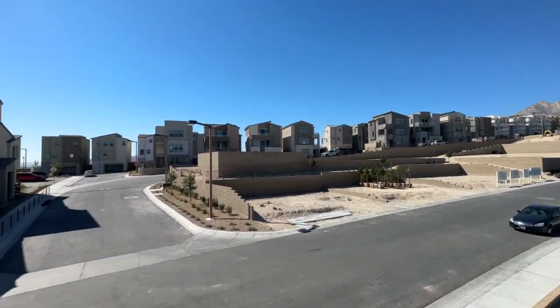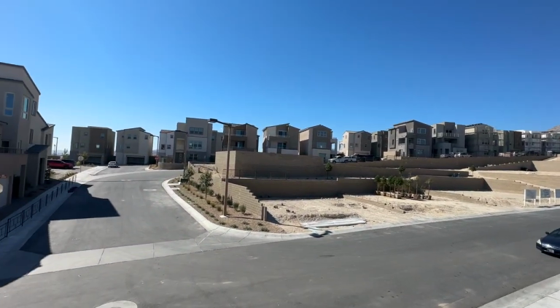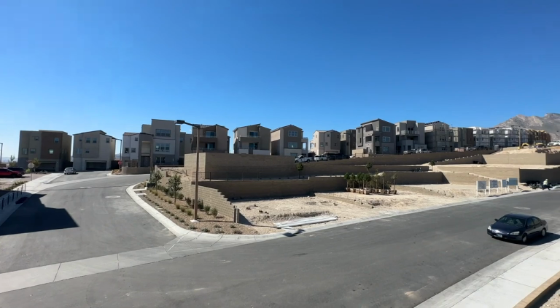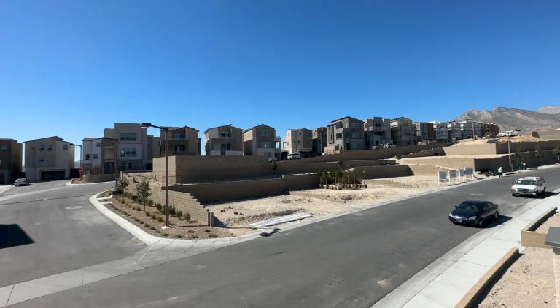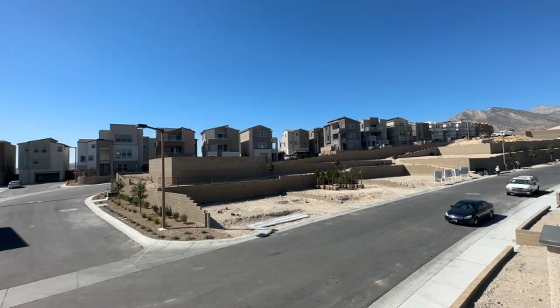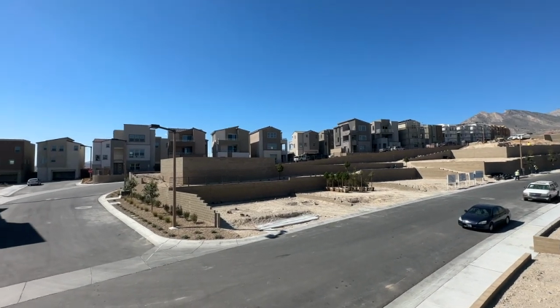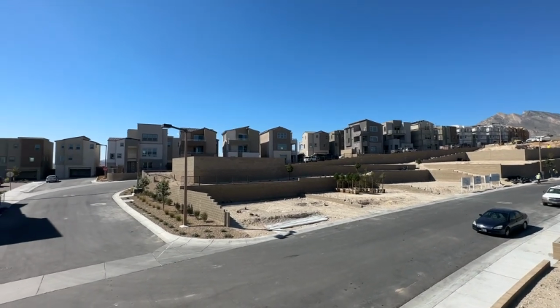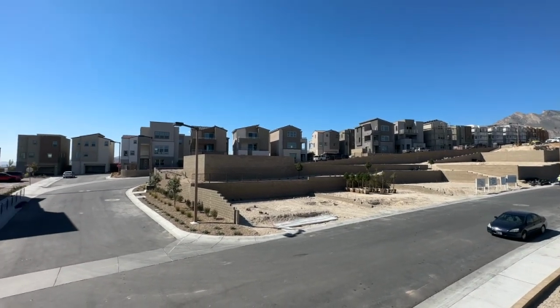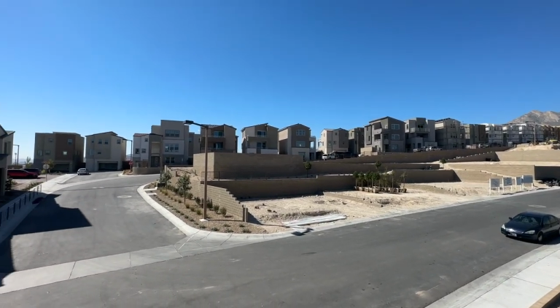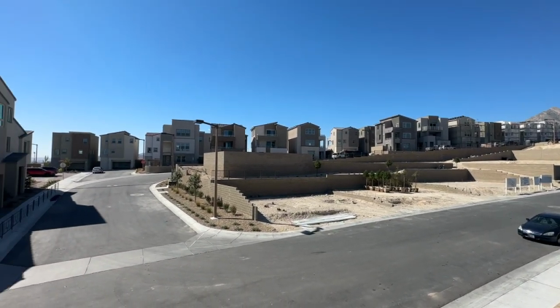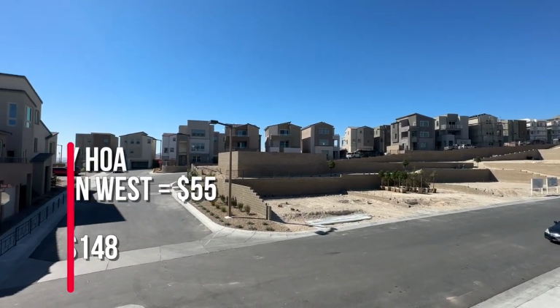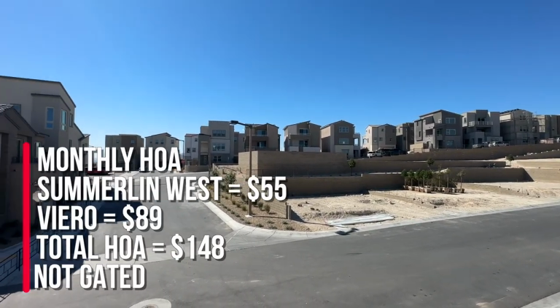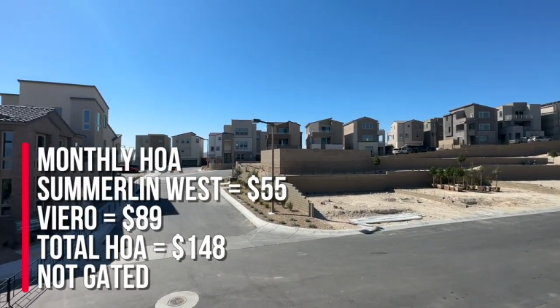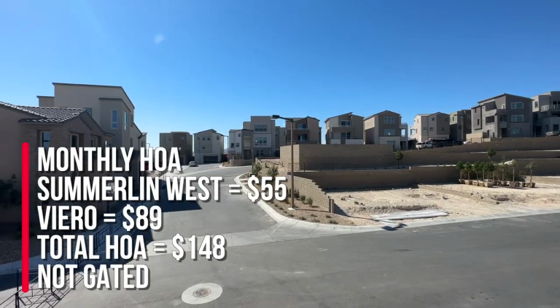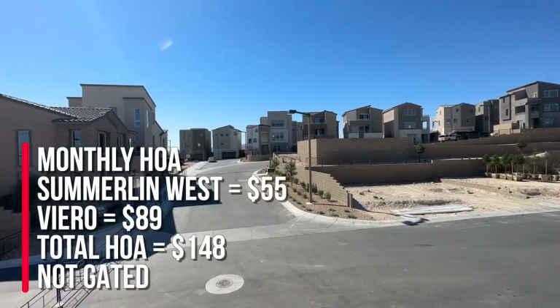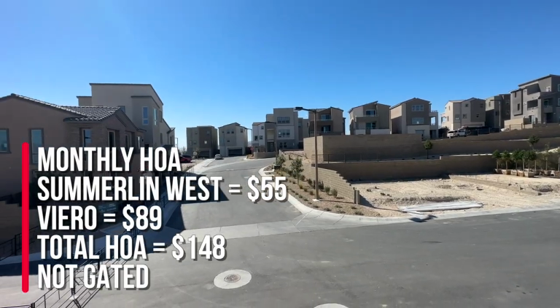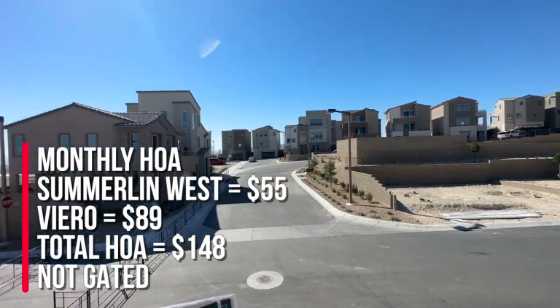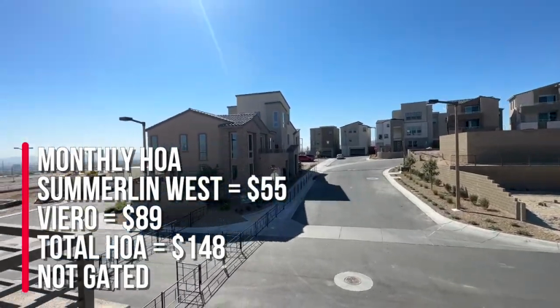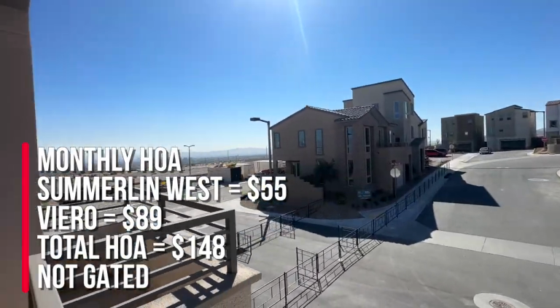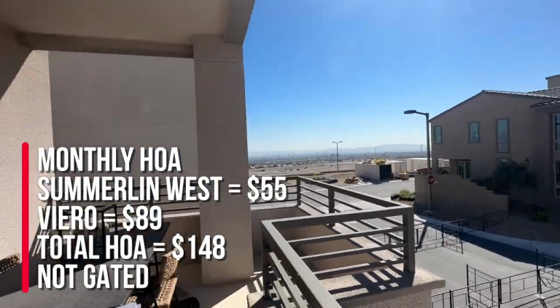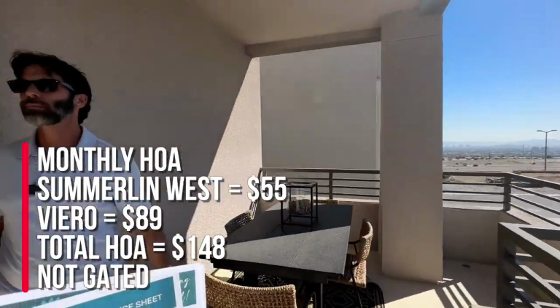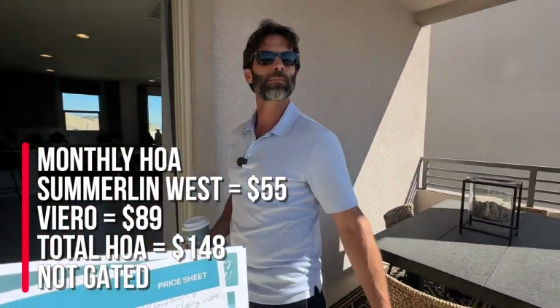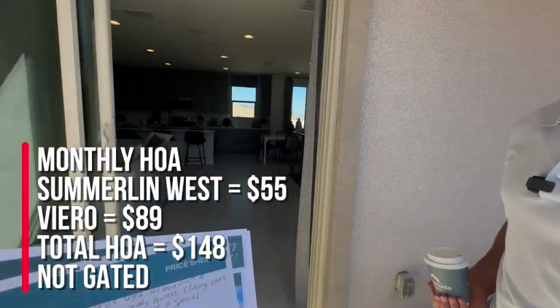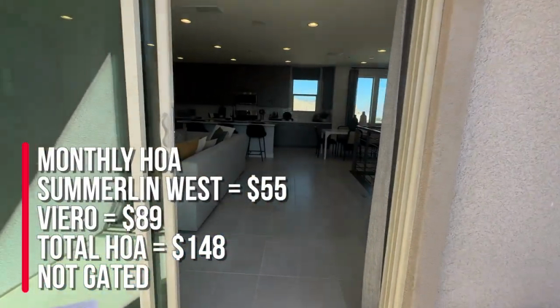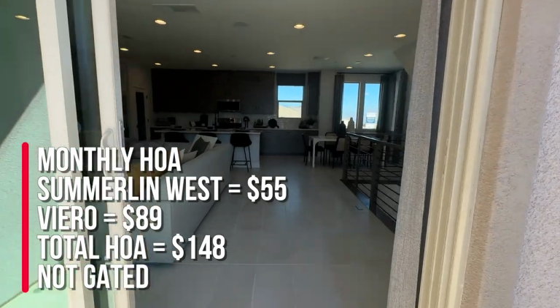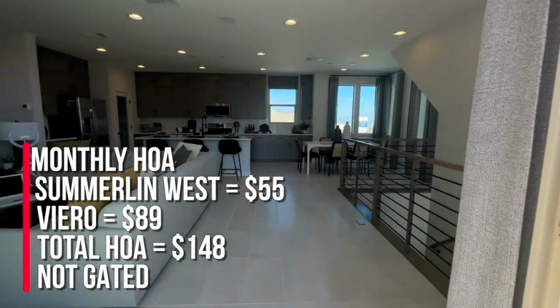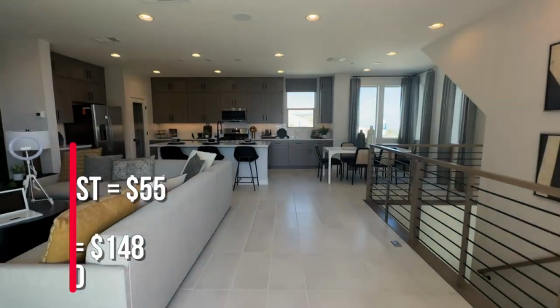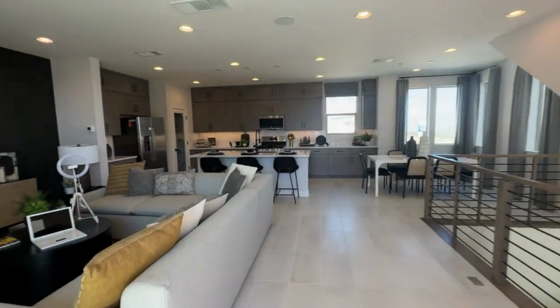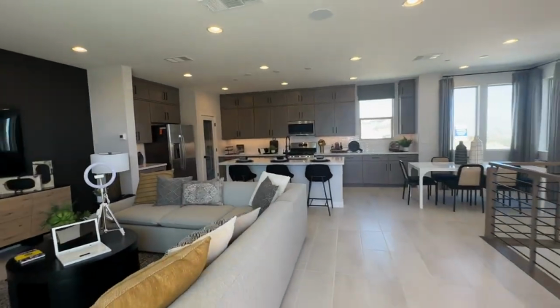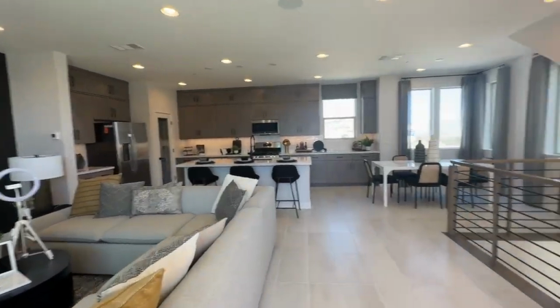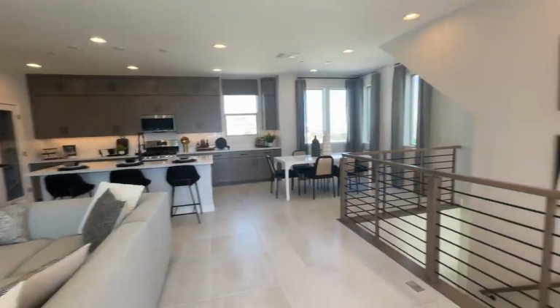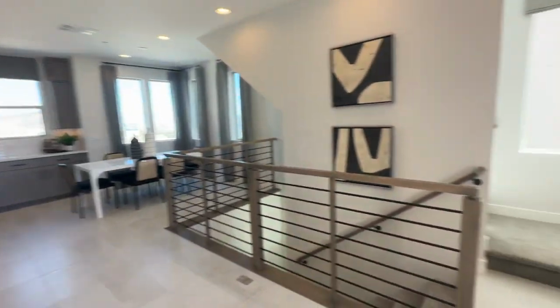The monthly HOA is $148 — $55 of that goes to Summerland West and $89 goes to the community. It is not gated. Then you have two bedrooms upstairs.